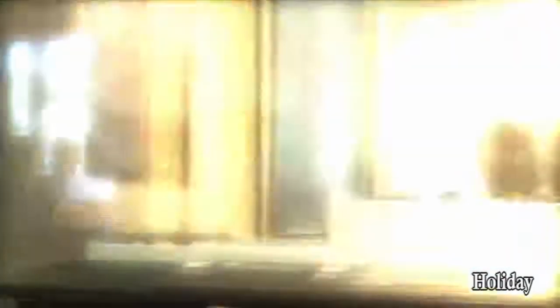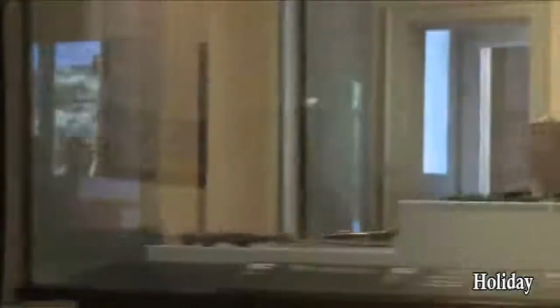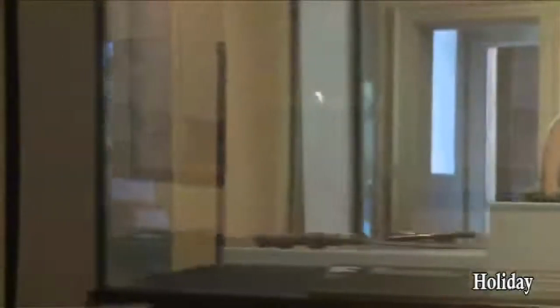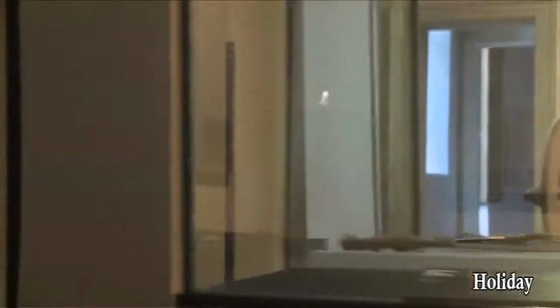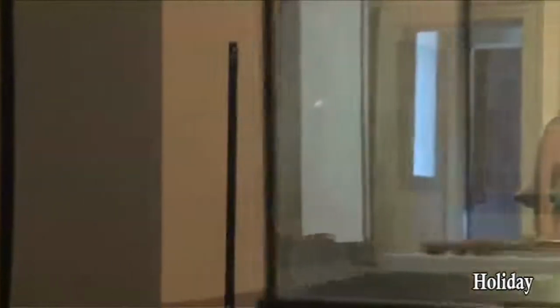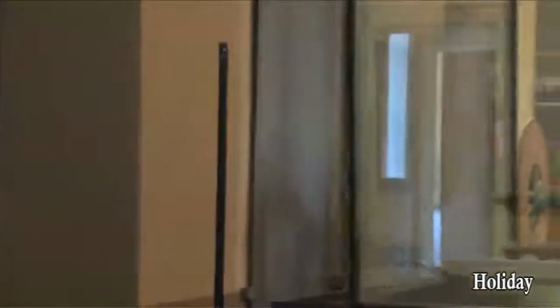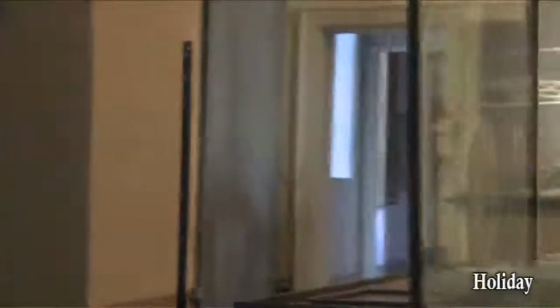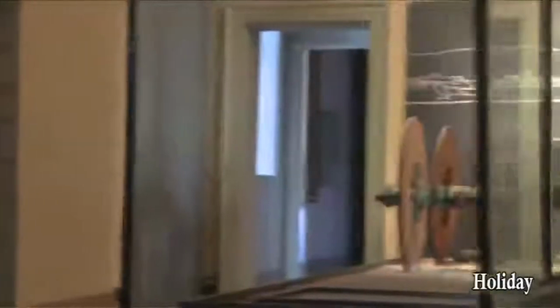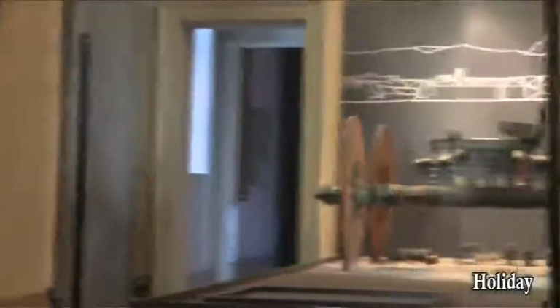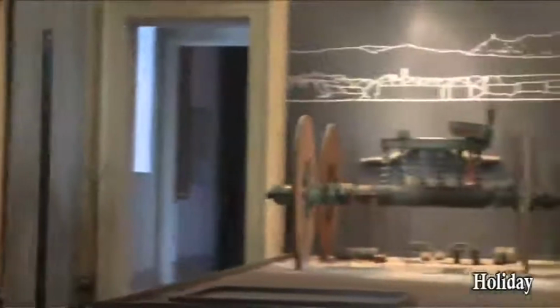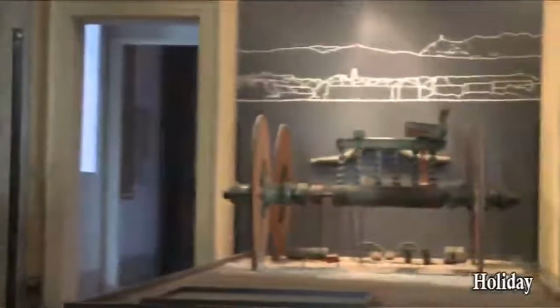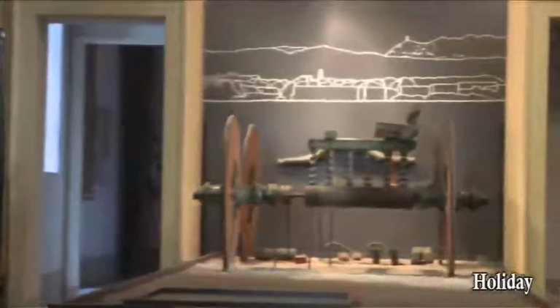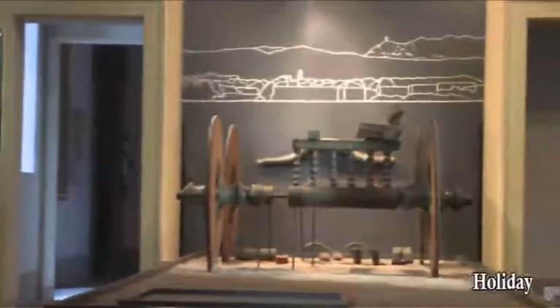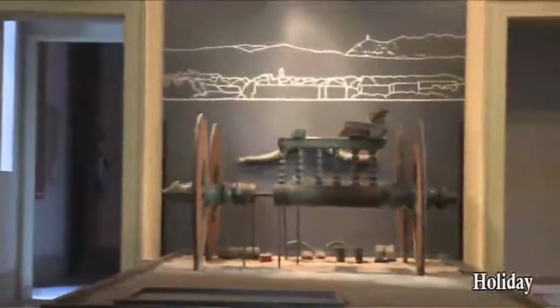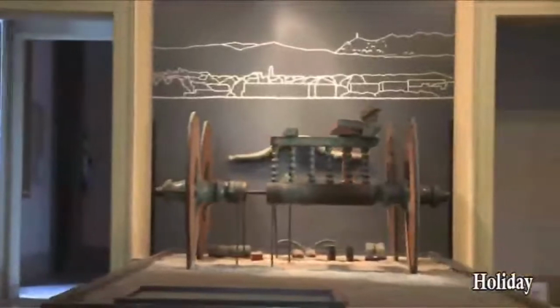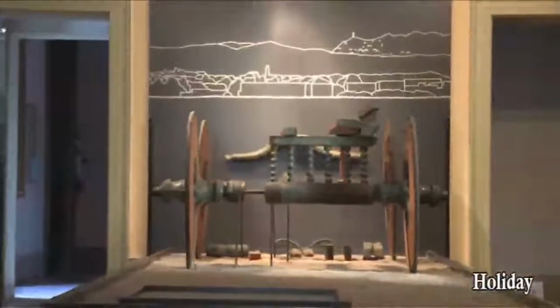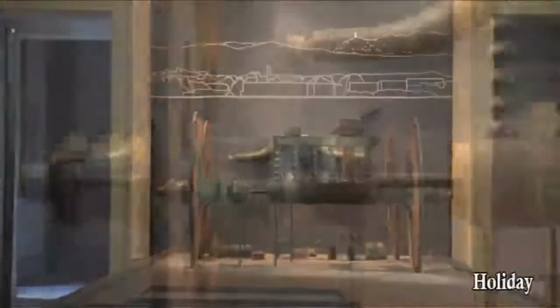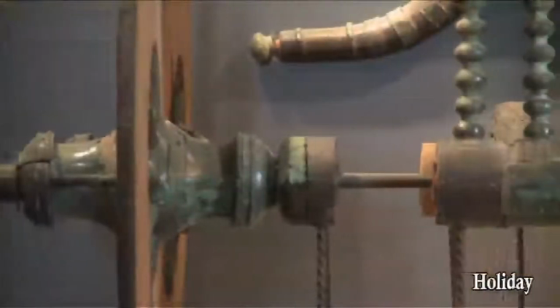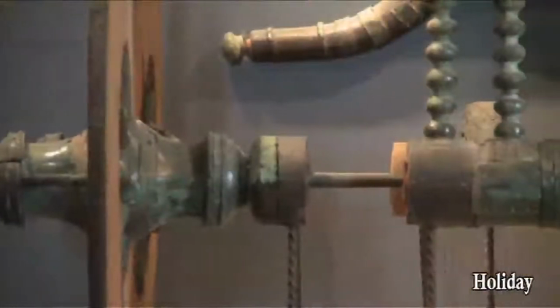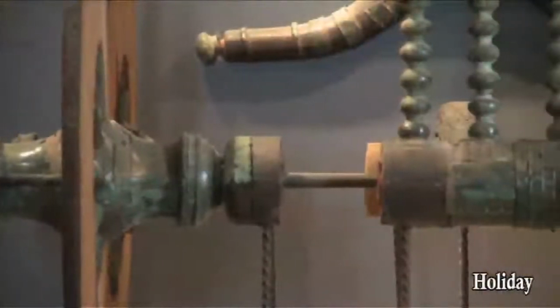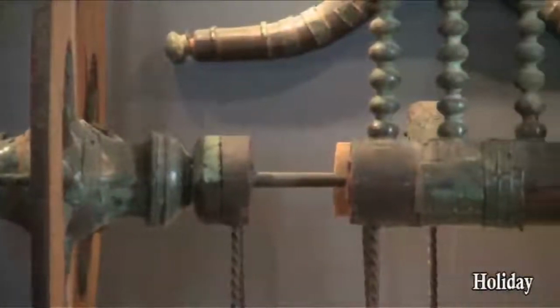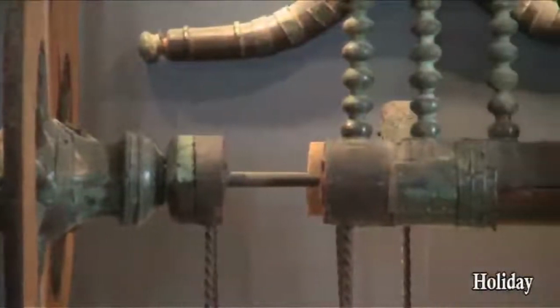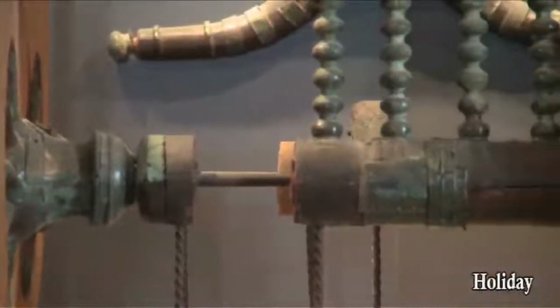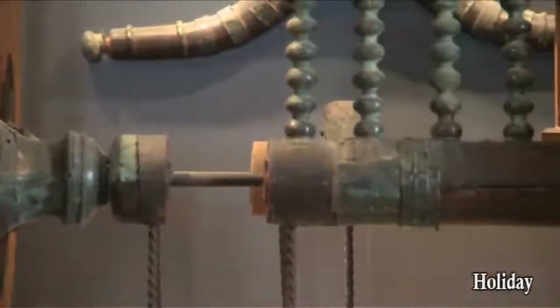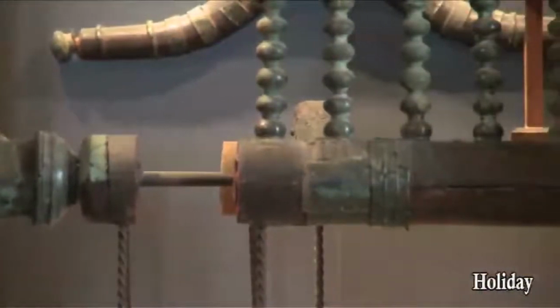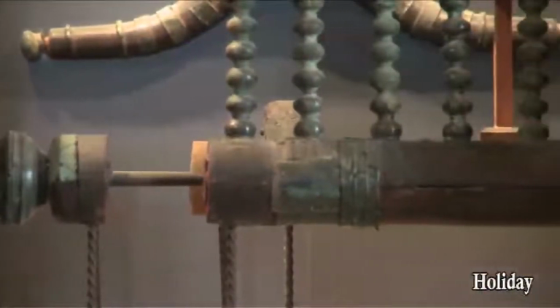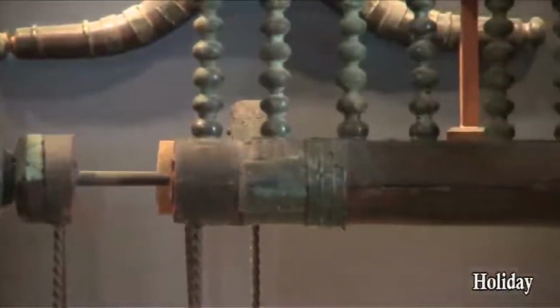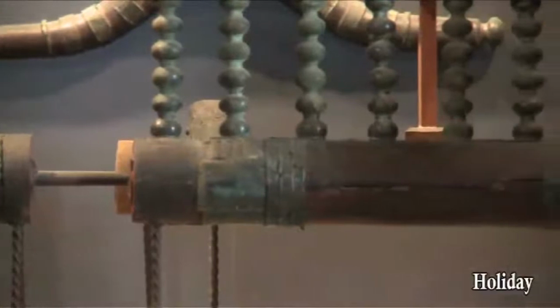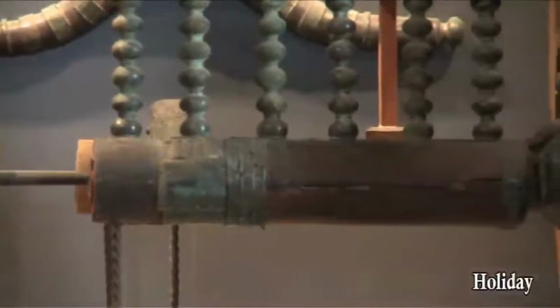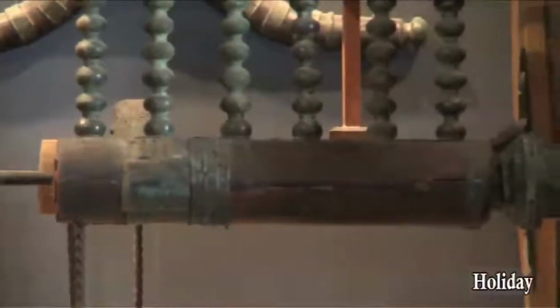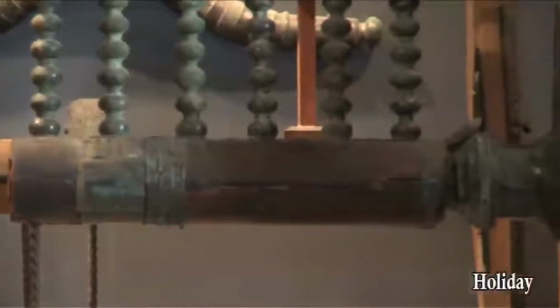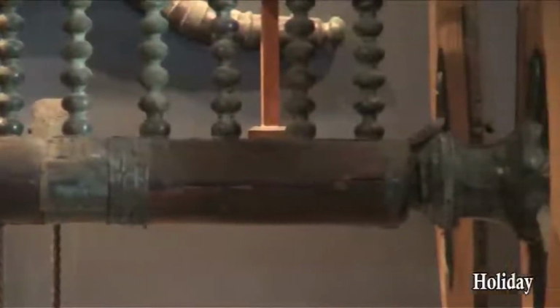In Room 15 is the so-called wagon tomb. The presence of a wagon among the grave goods hints at a significant role played by the deceased in the society of the time — possibly a prince.